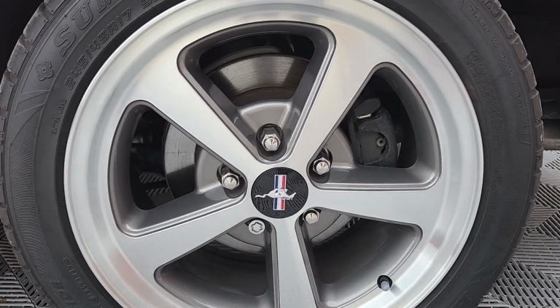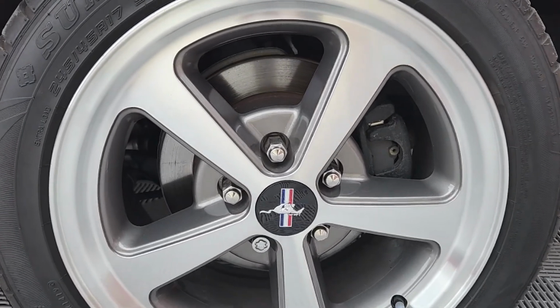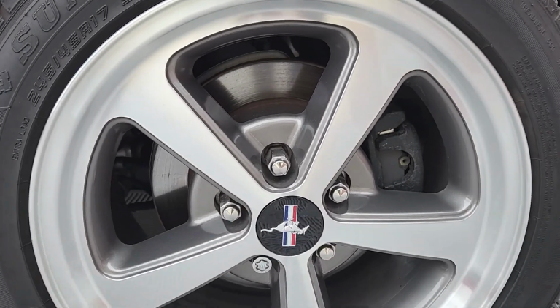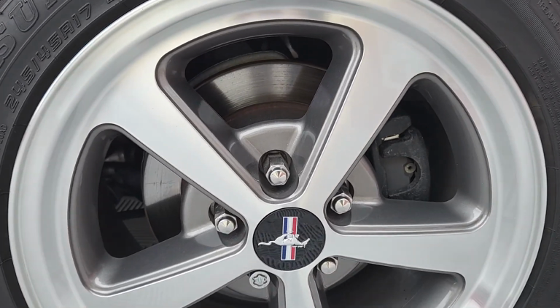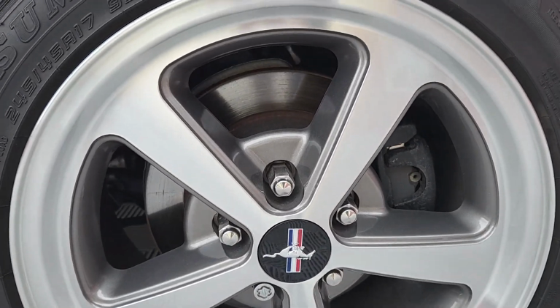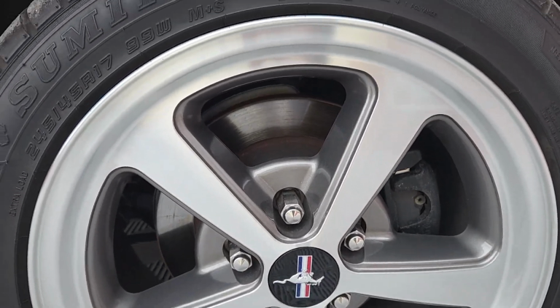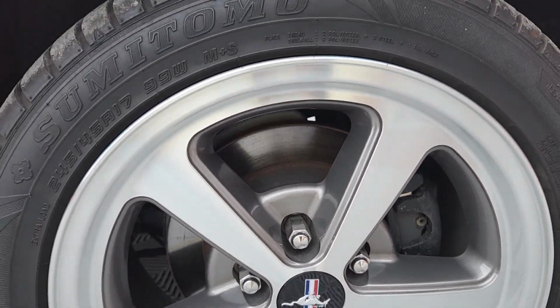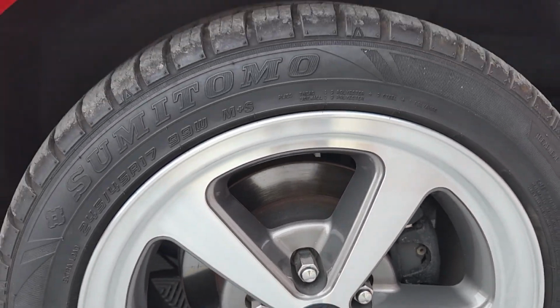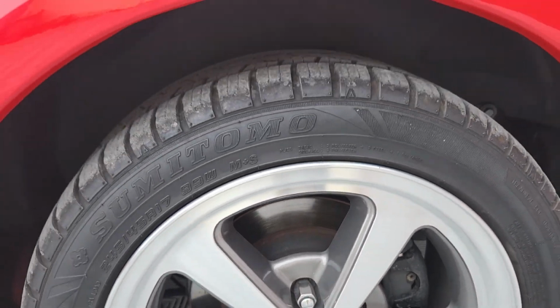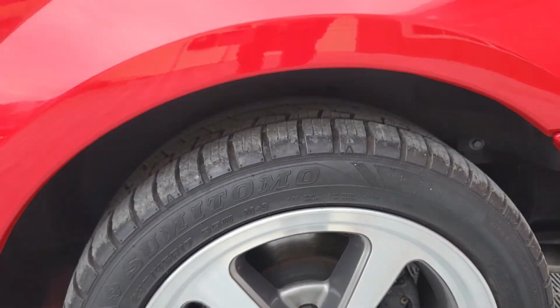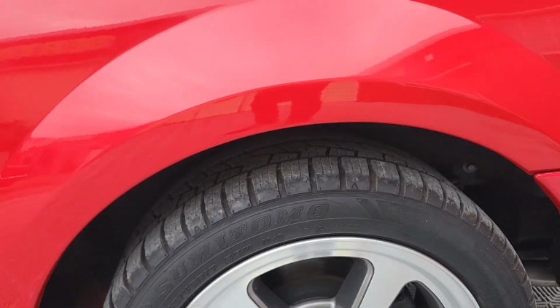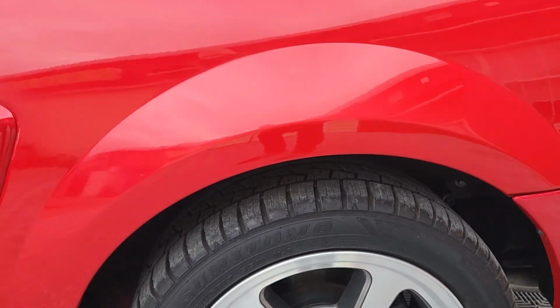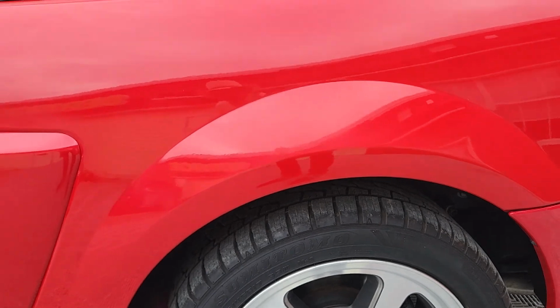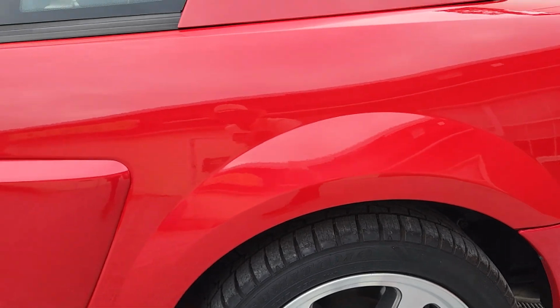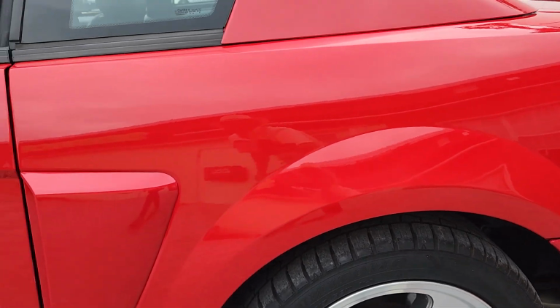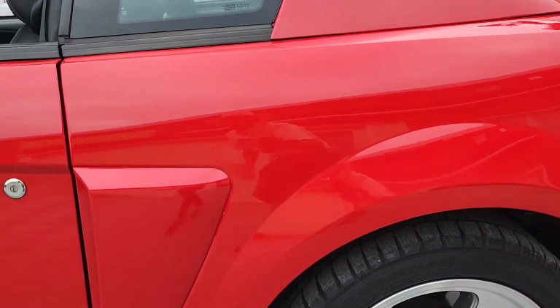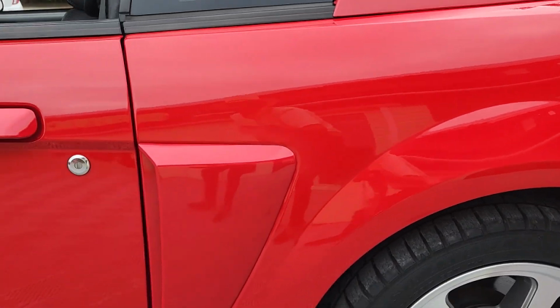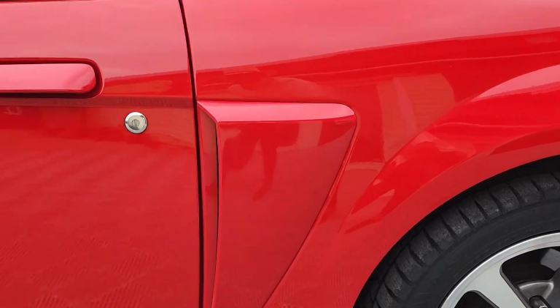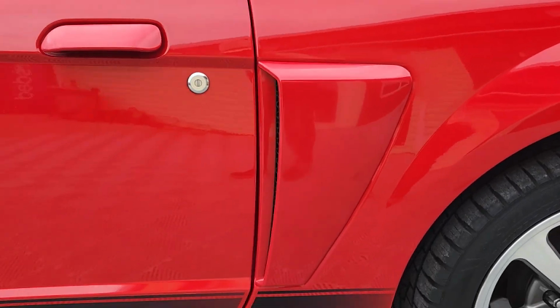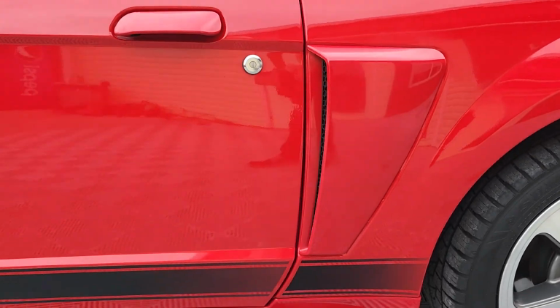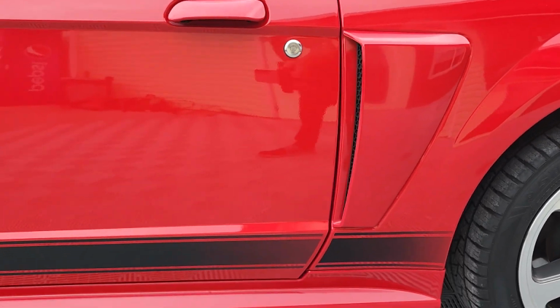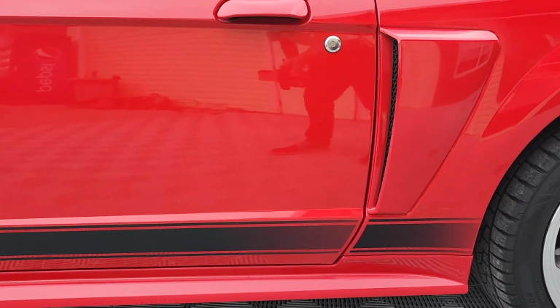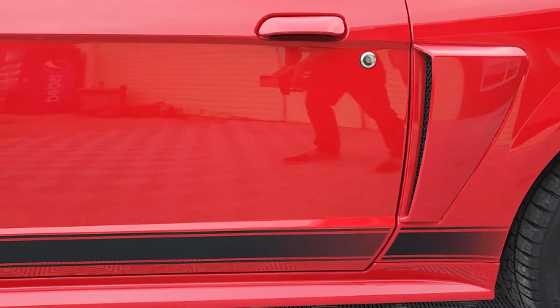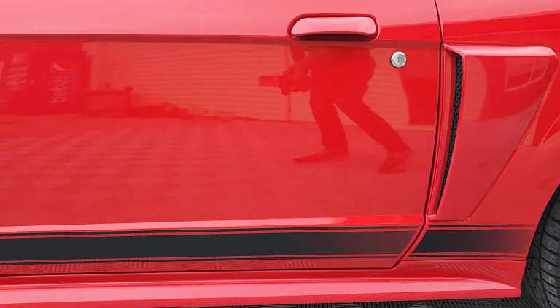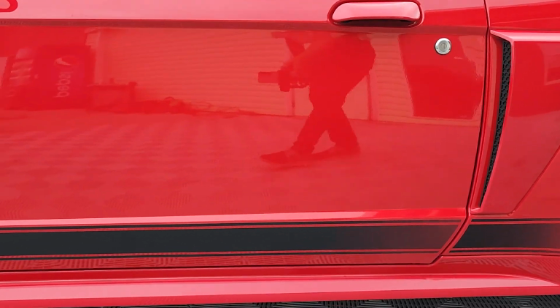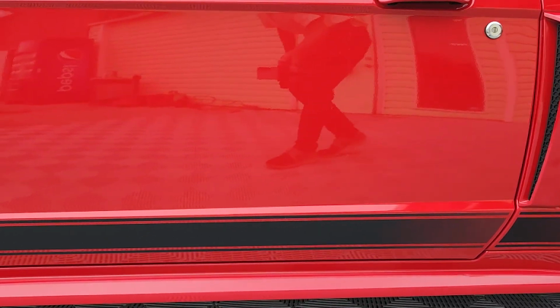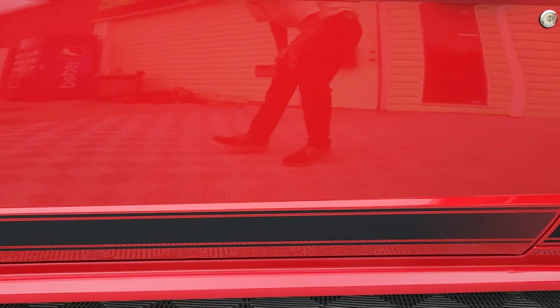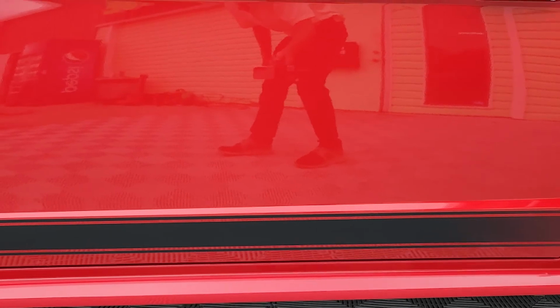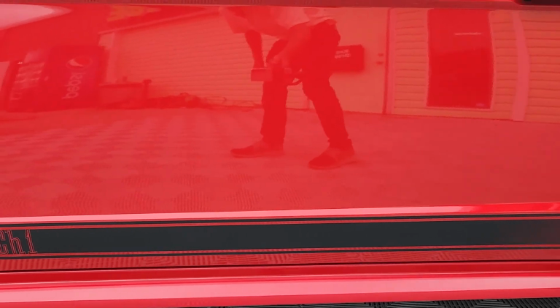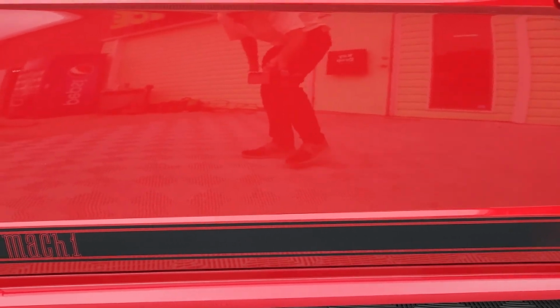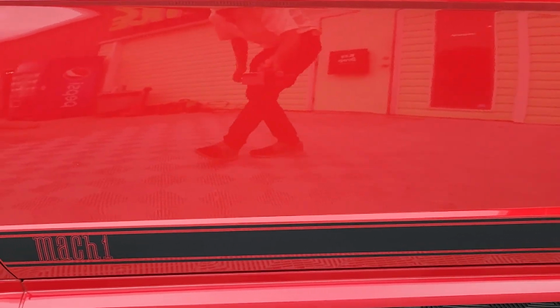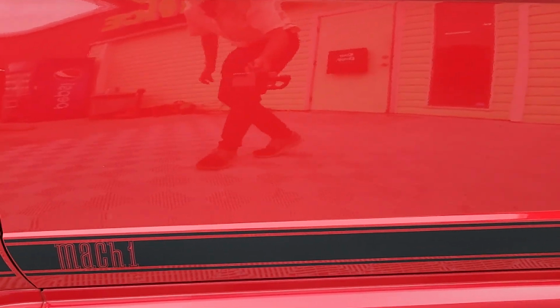Tire size is 245/45/17 on all four corners. You'll notice the lower rocker stripe.